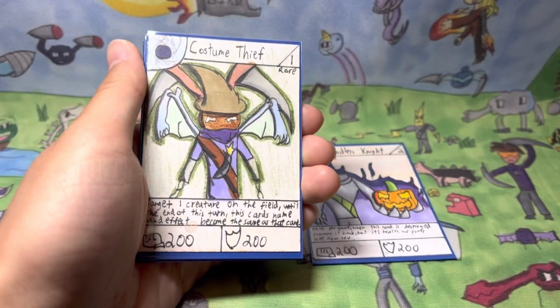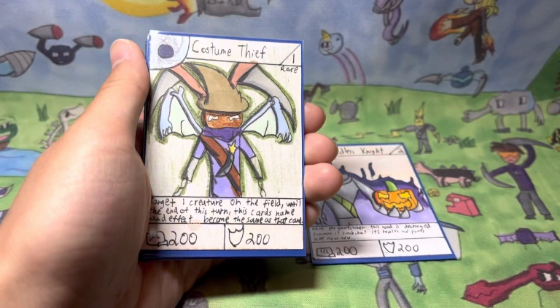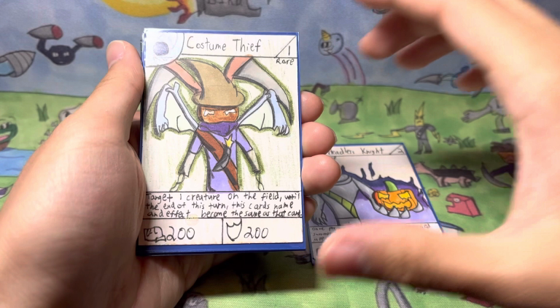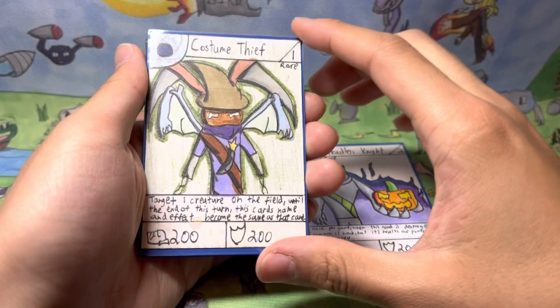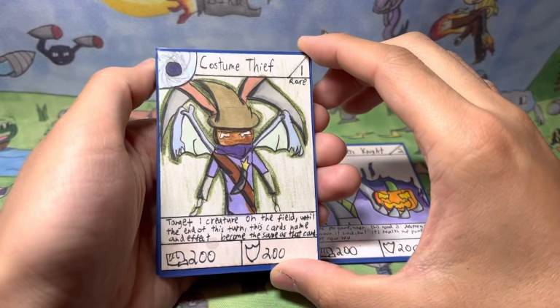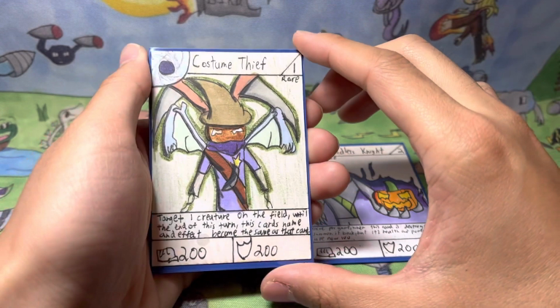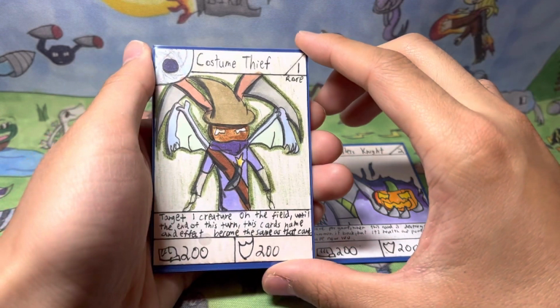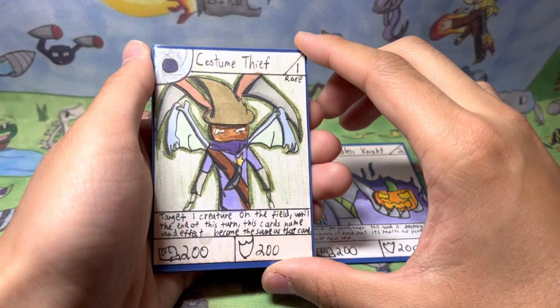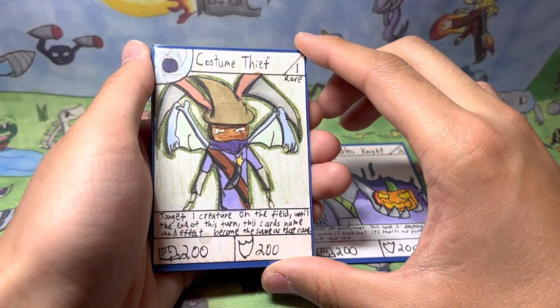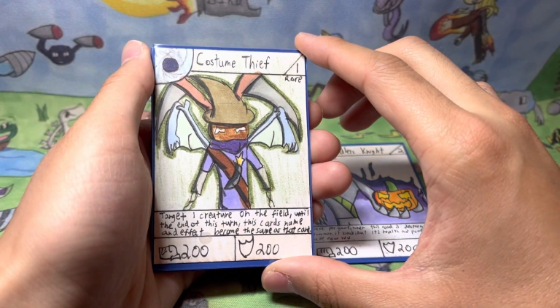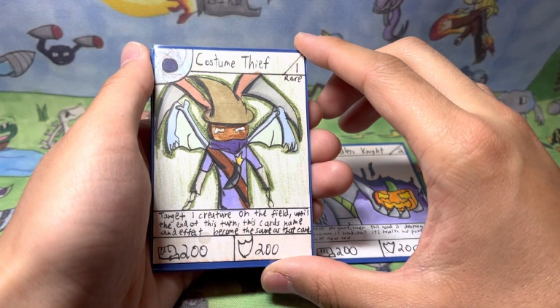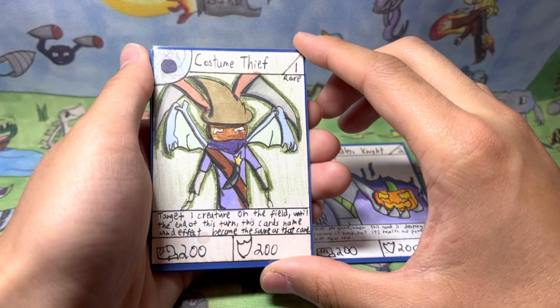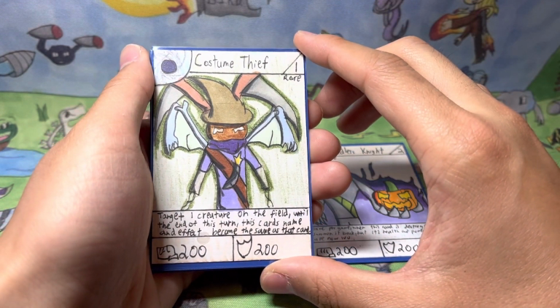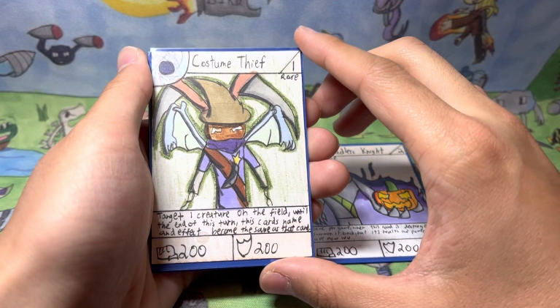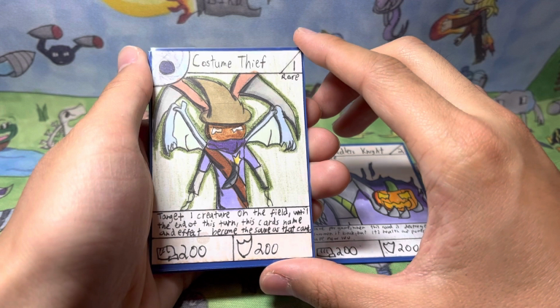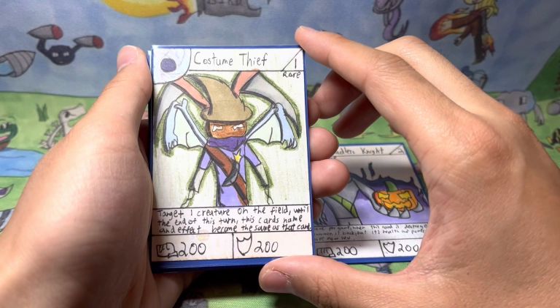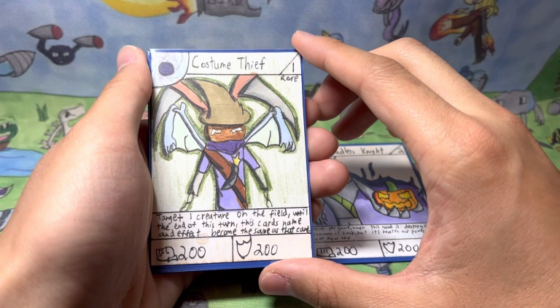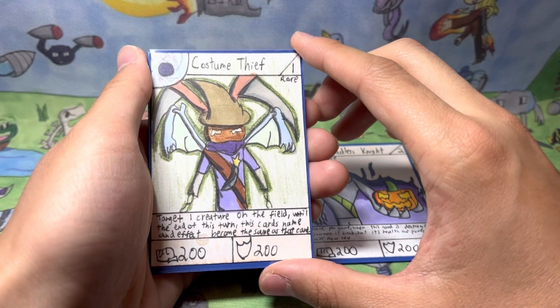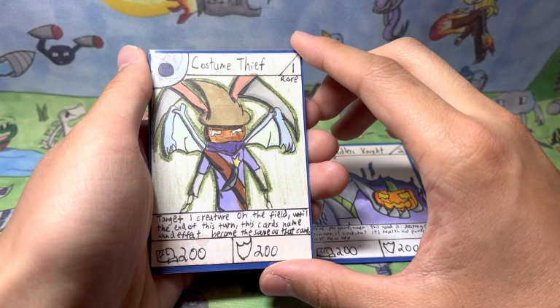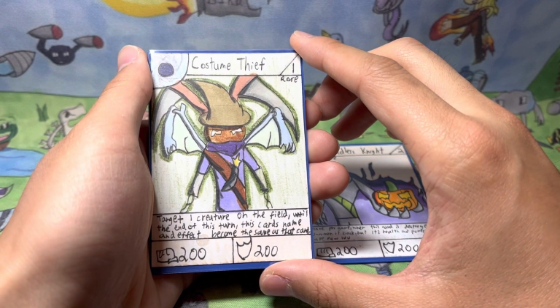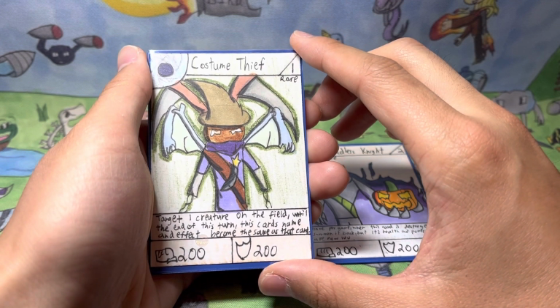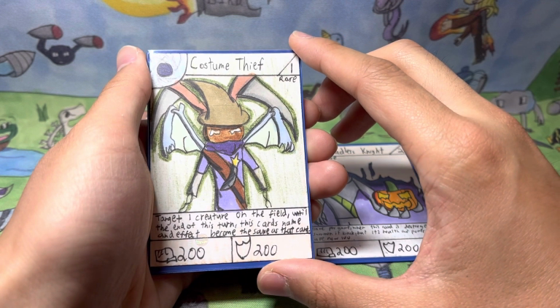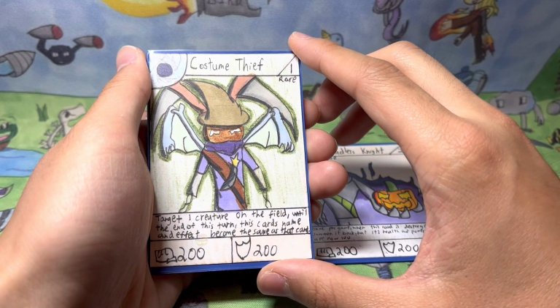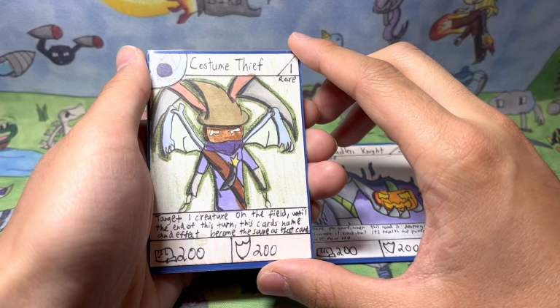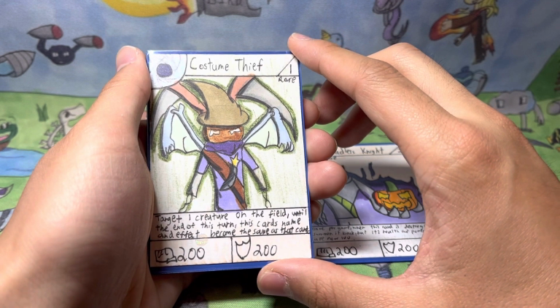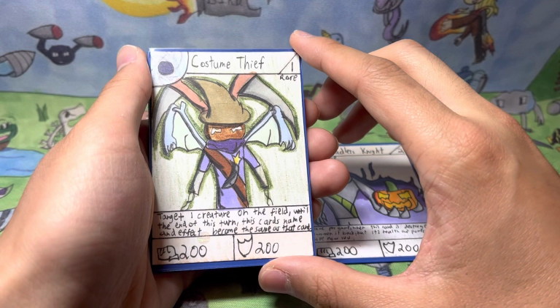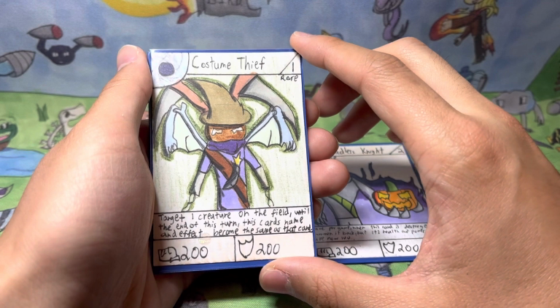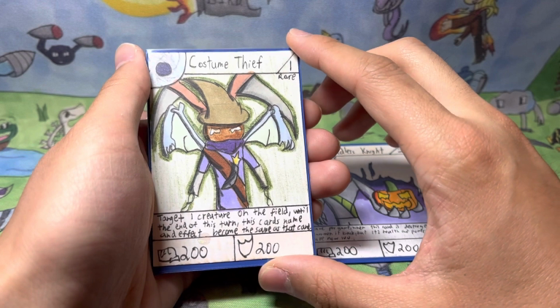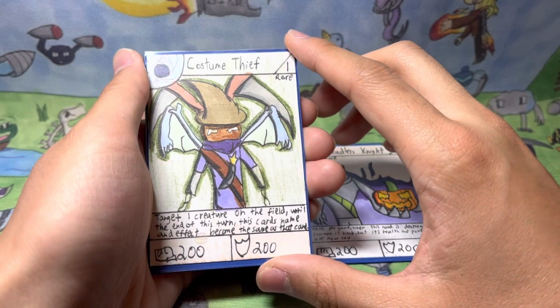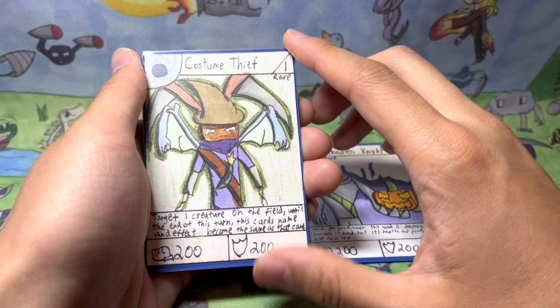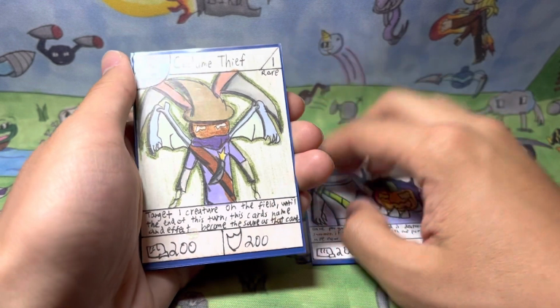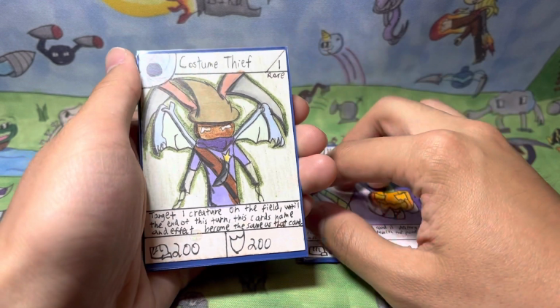Next up we have Costume Thief — a stage 1 rare card with 200 power and 200 defense. His effect reads: target one creature on the field, and until the end of this turn, this card's name and effect become the same as that creature. Which is really good, because basically it's stealing or draining its abilities.